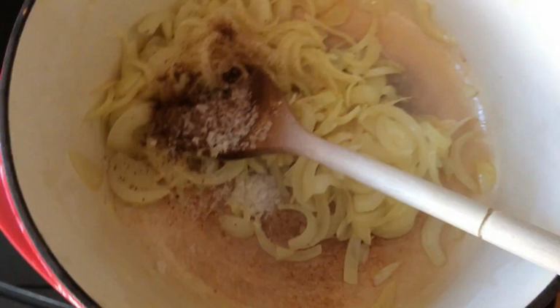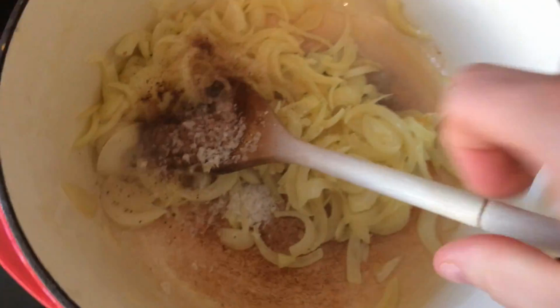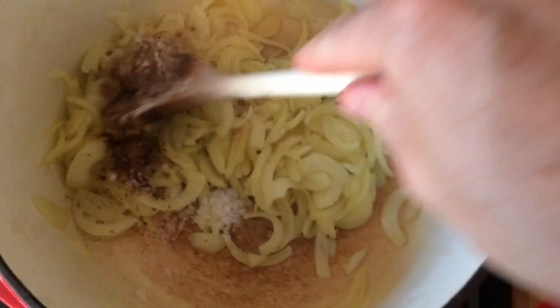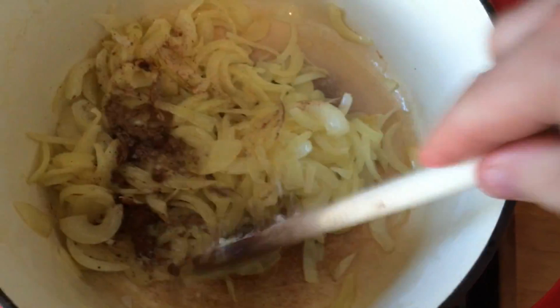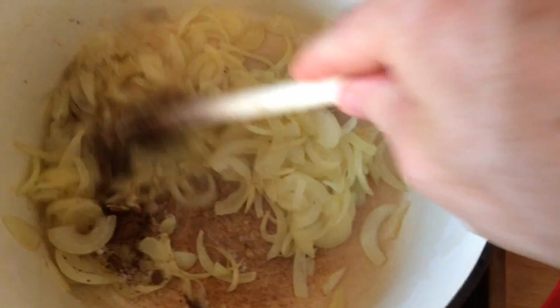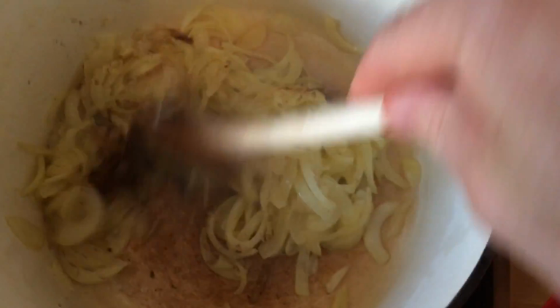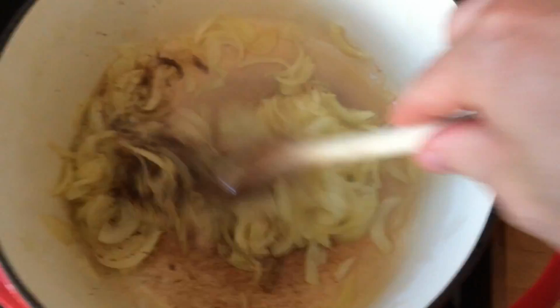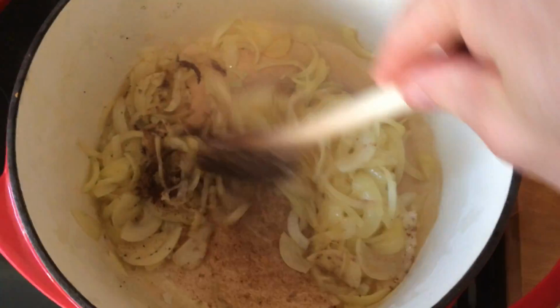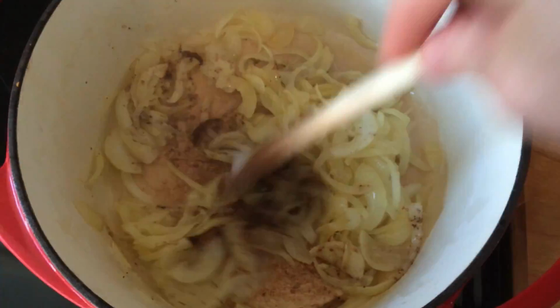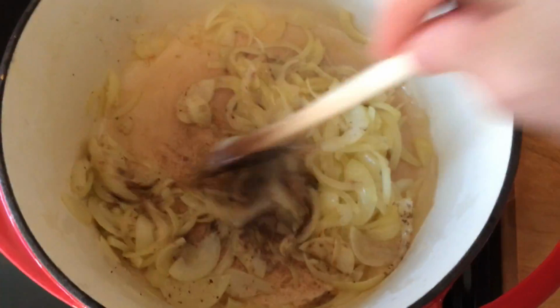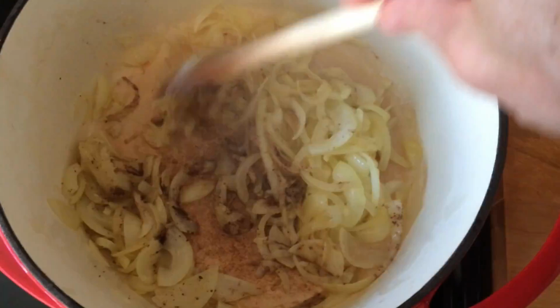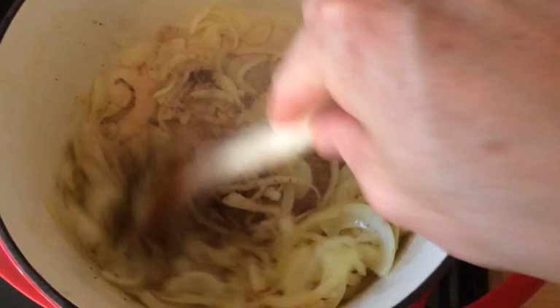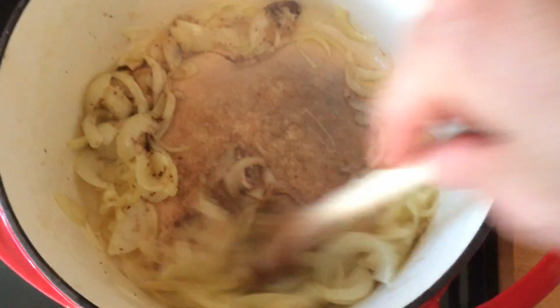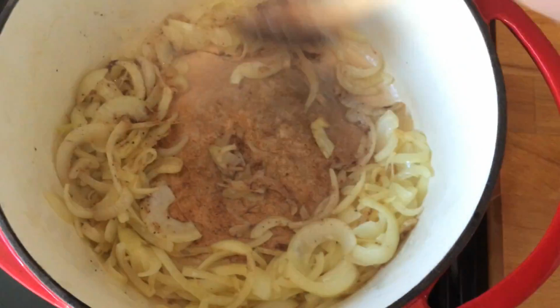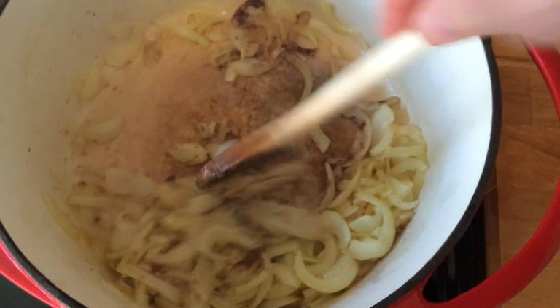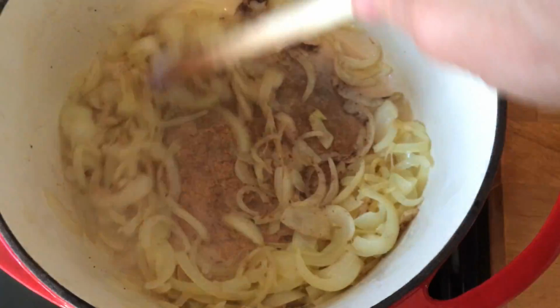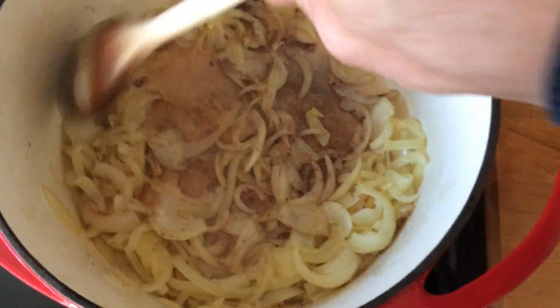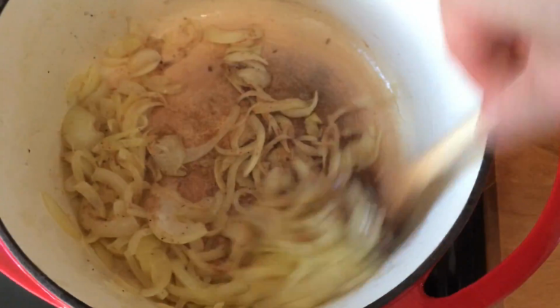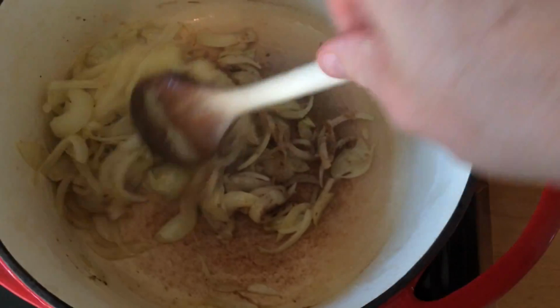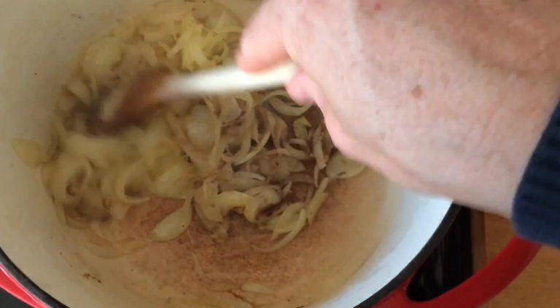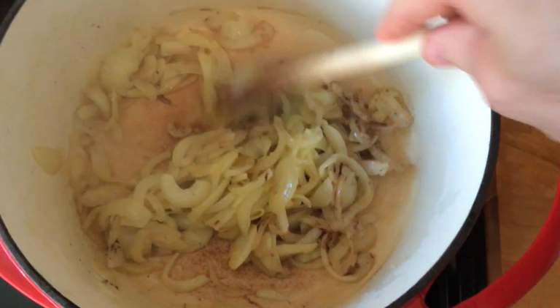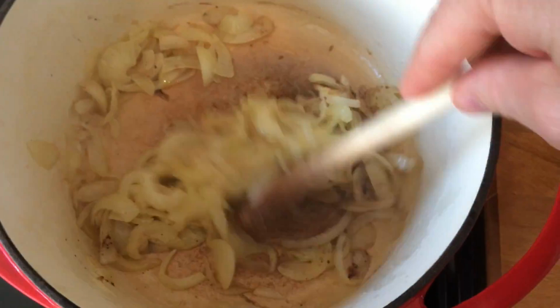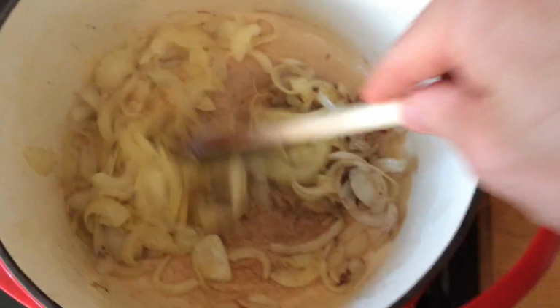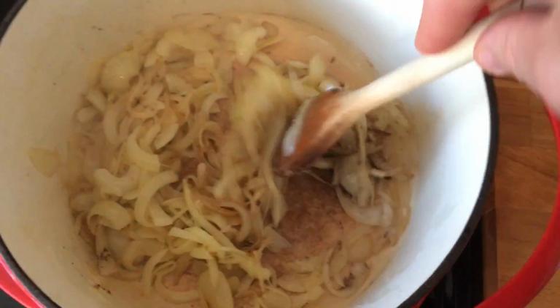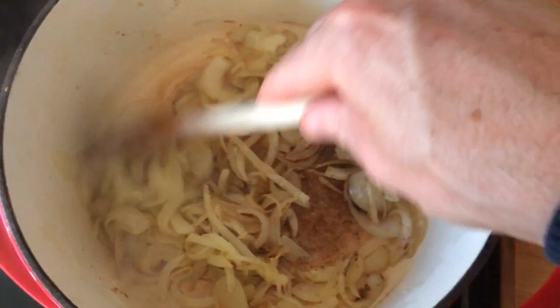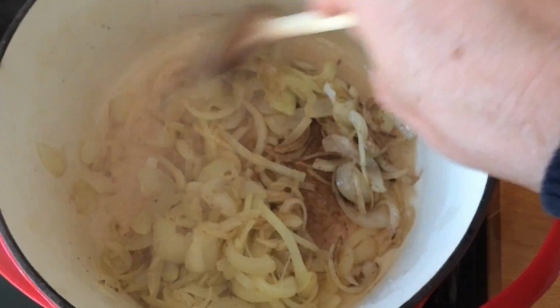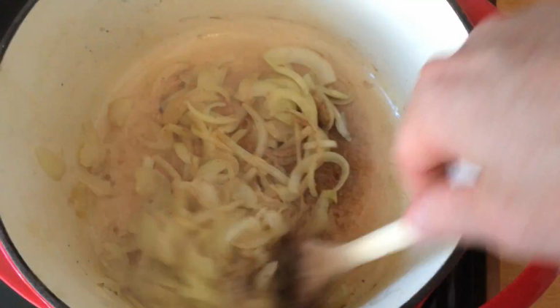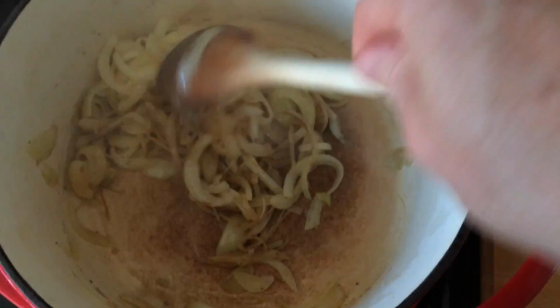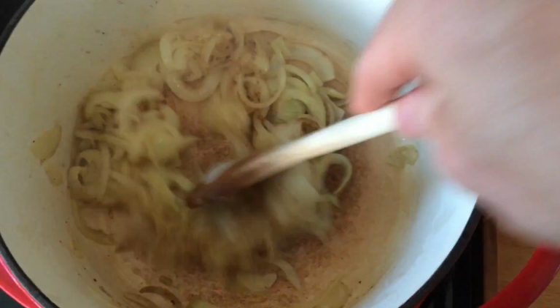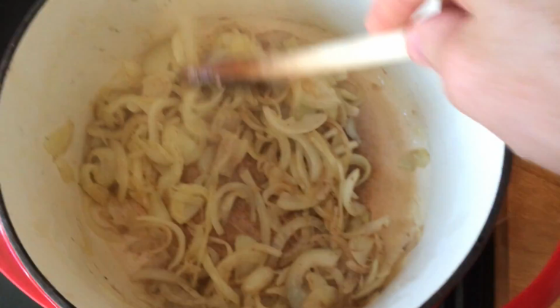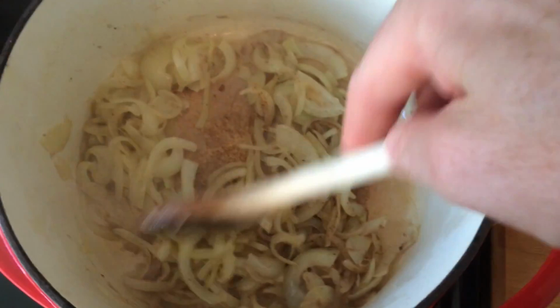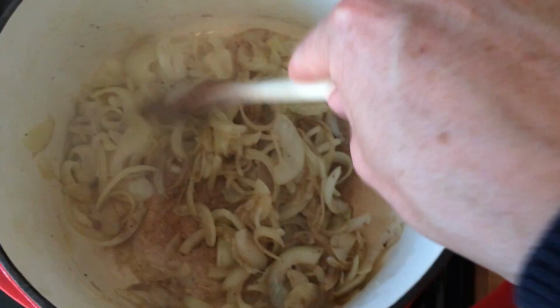Just cook that off for a couple of minutes. That smells good. Then when that's all cooked in, we're going to add the pumpkin.